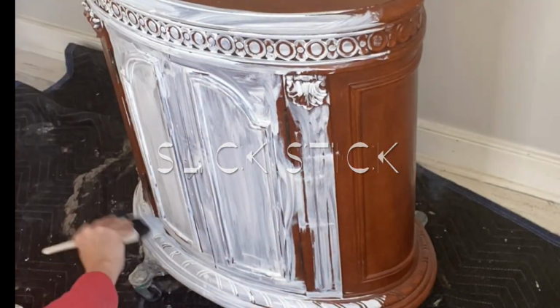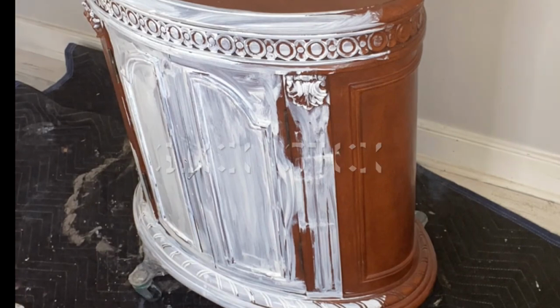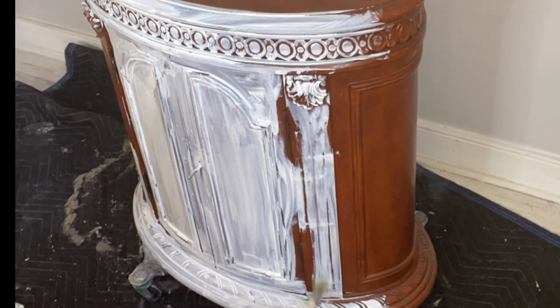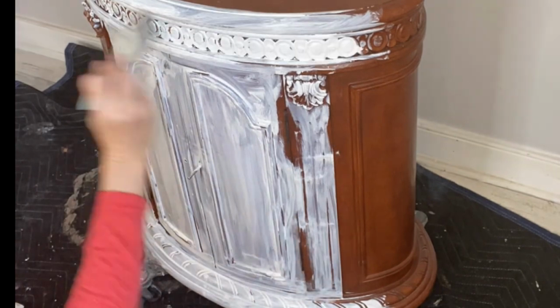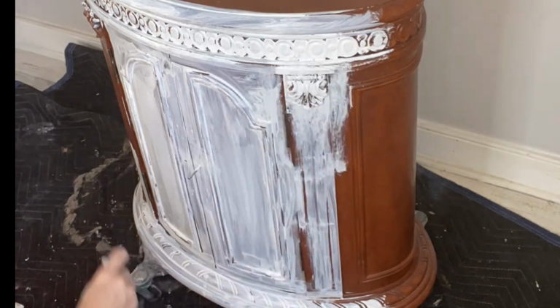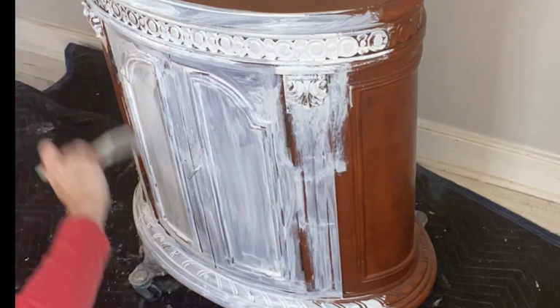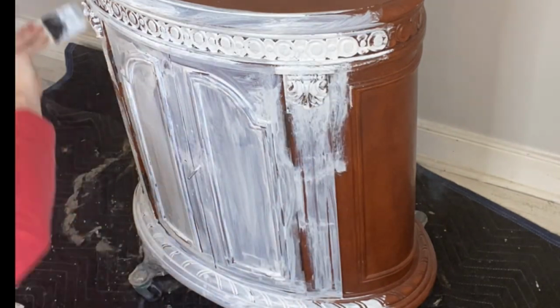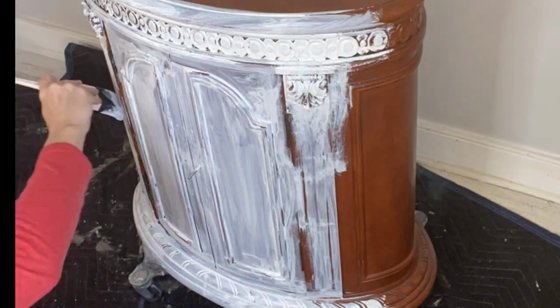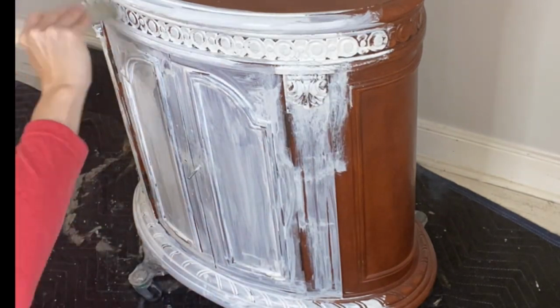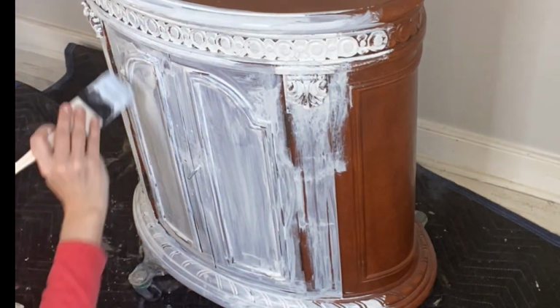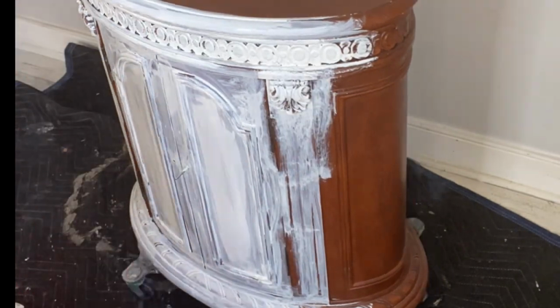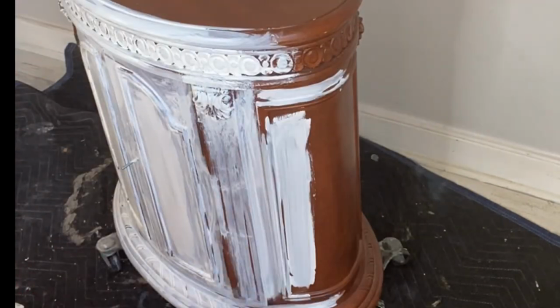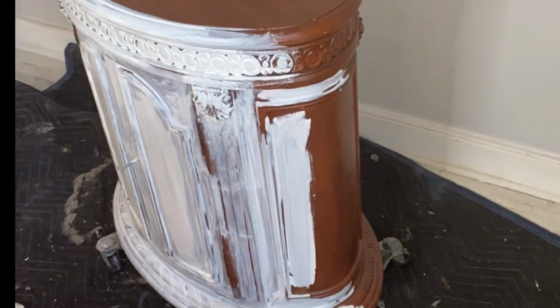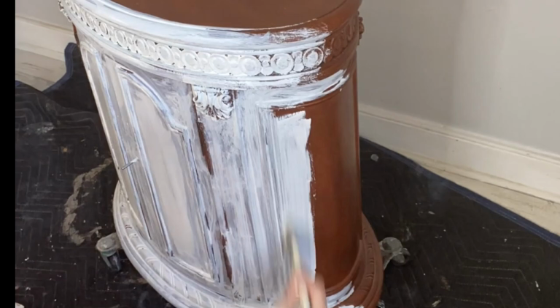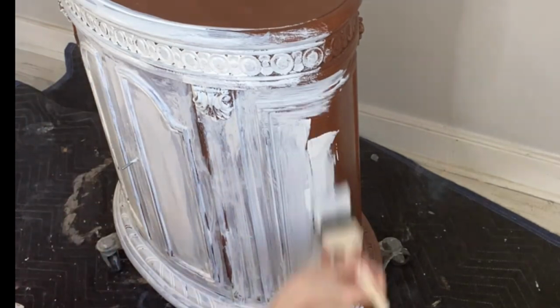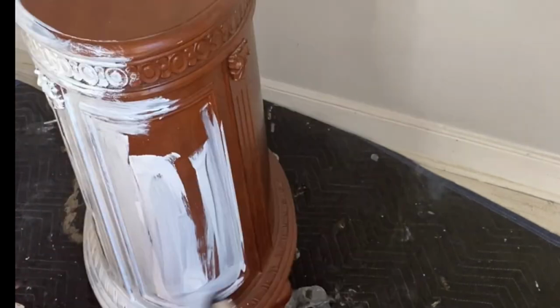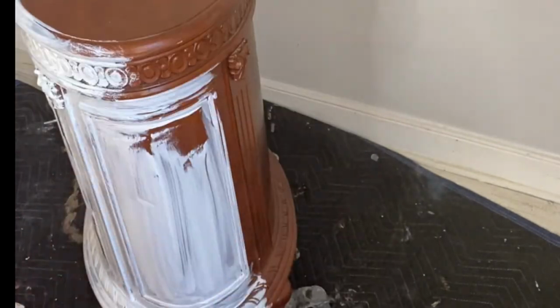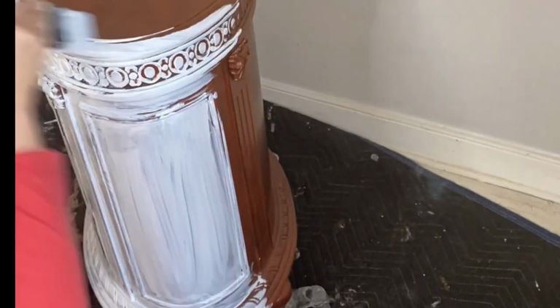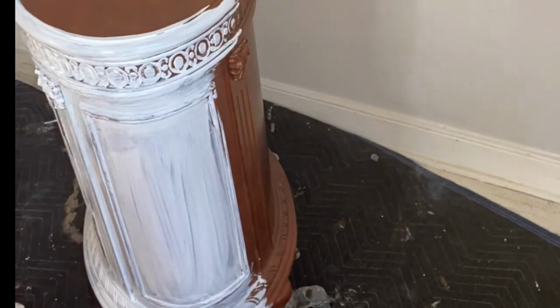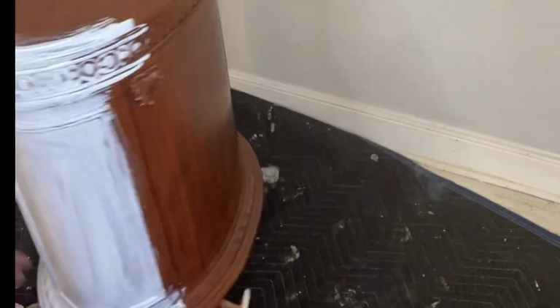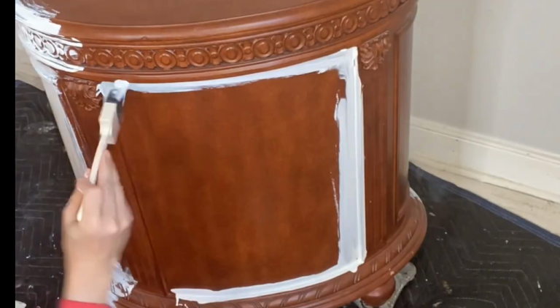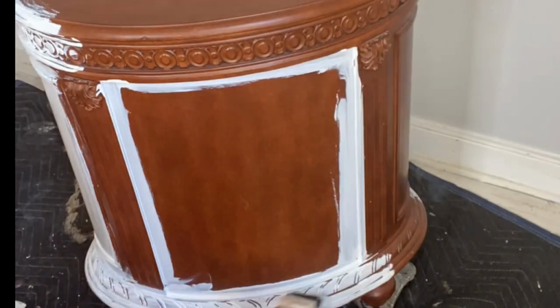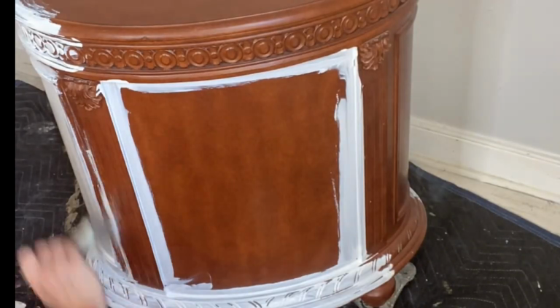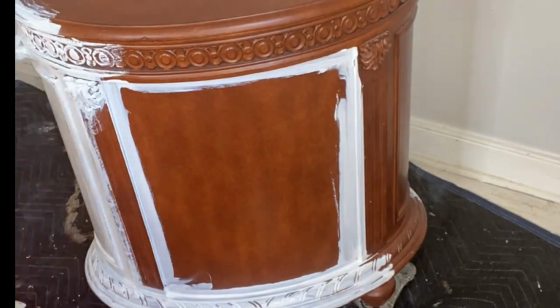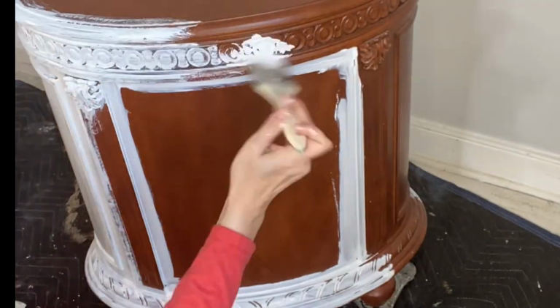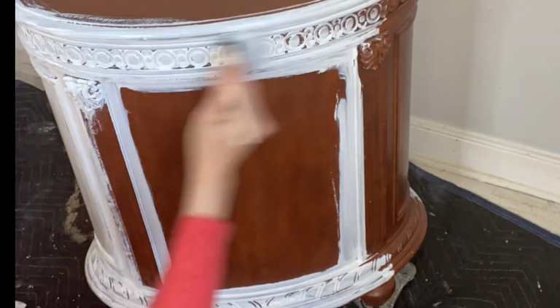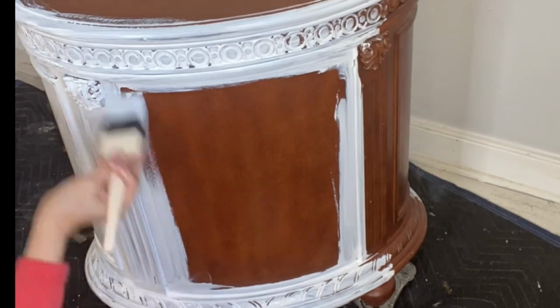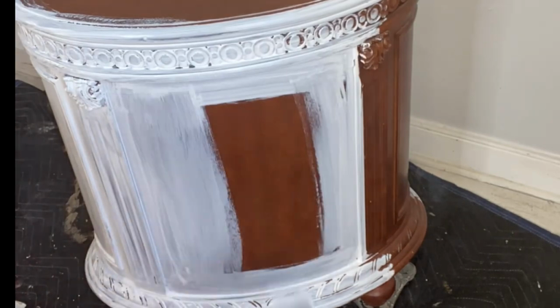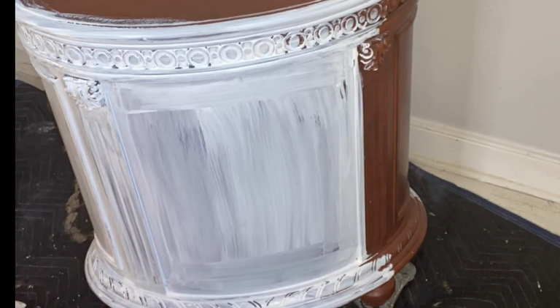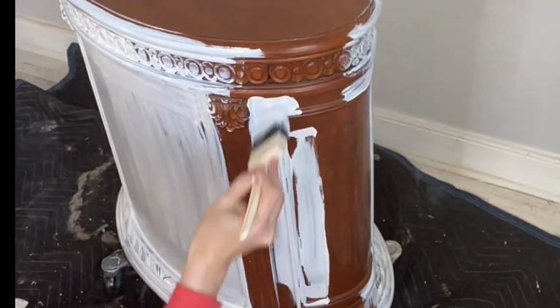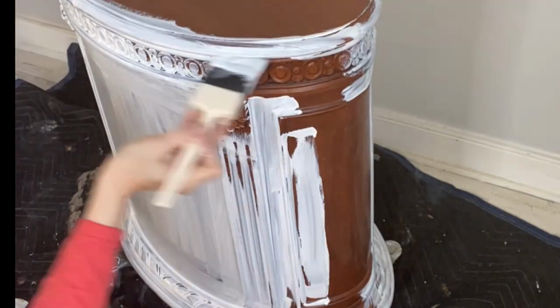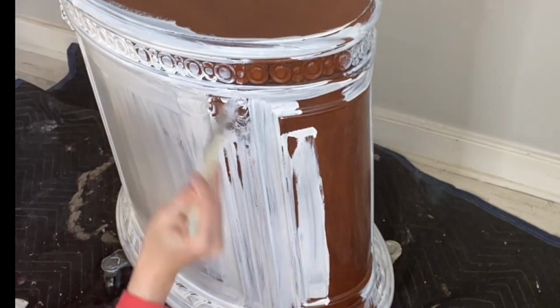As always when beginning any furniture project, I clean with White Lightning or Pristine Clean. I then proceed to do a slight sand scuff to my project. This project will require Slick Stick — this is my gripping primer for slick or shiny surfaces.